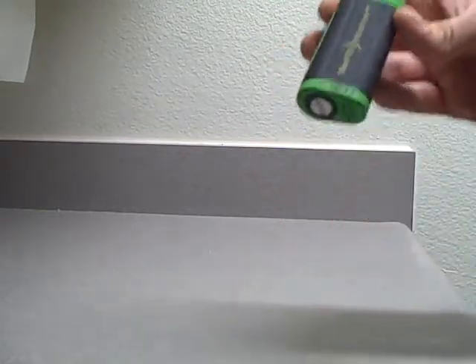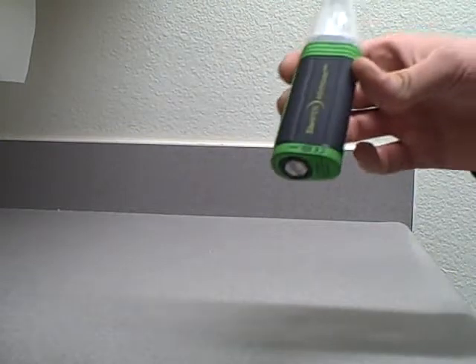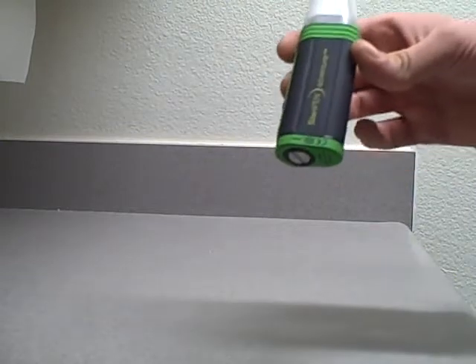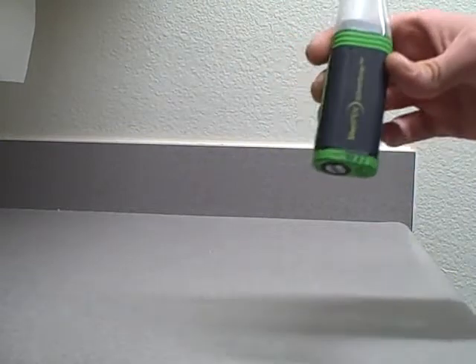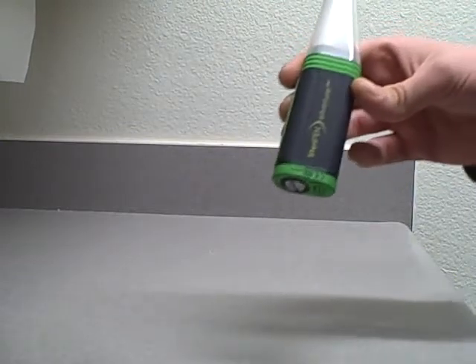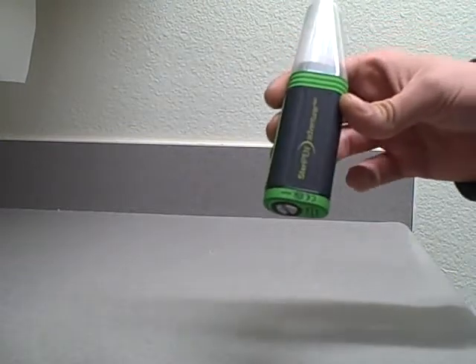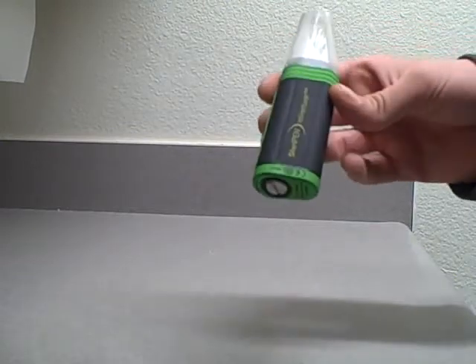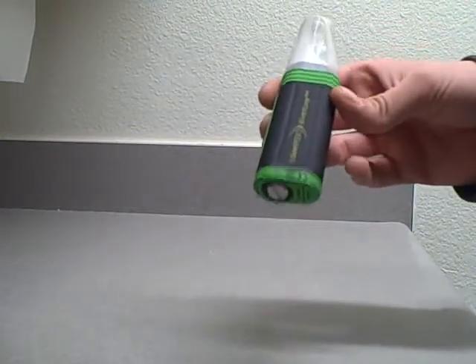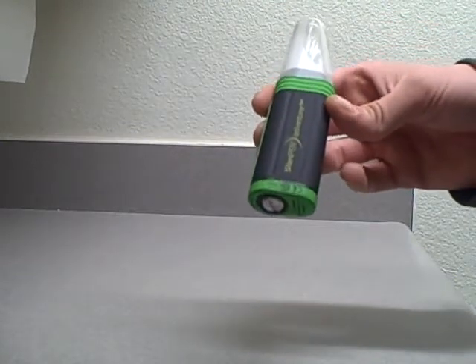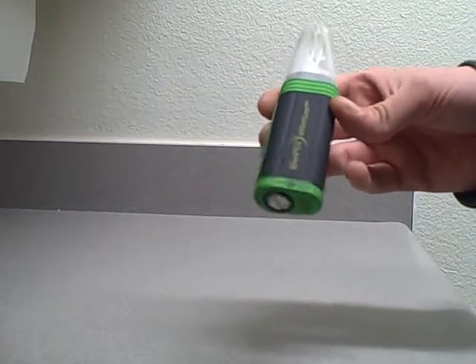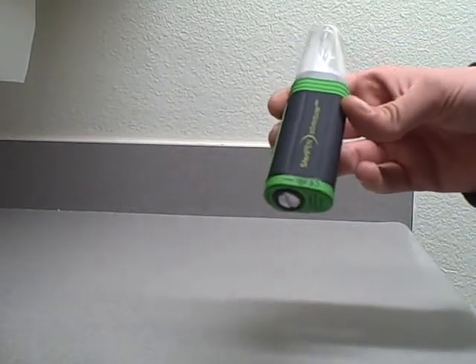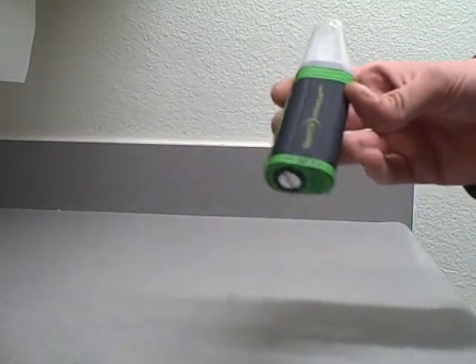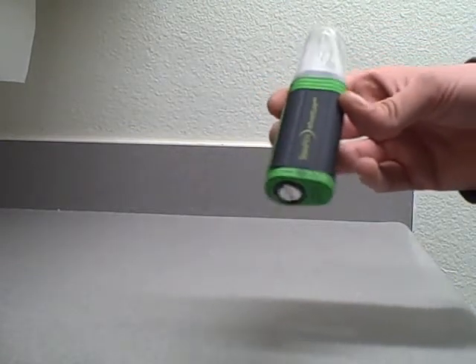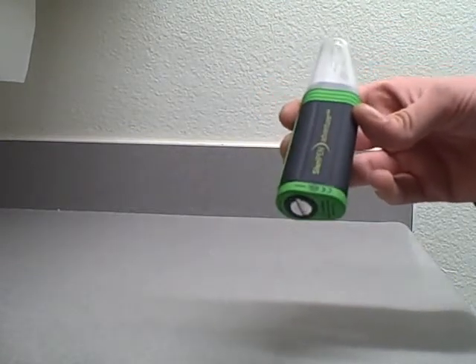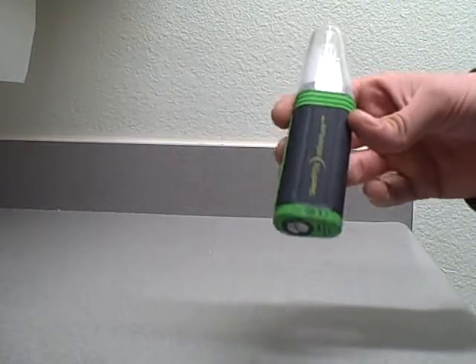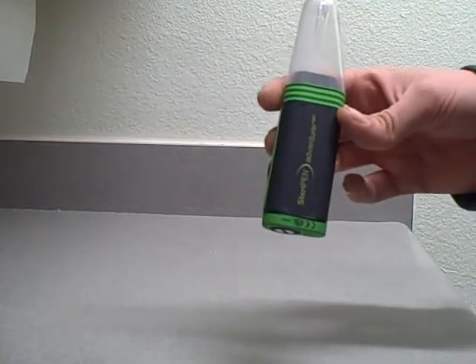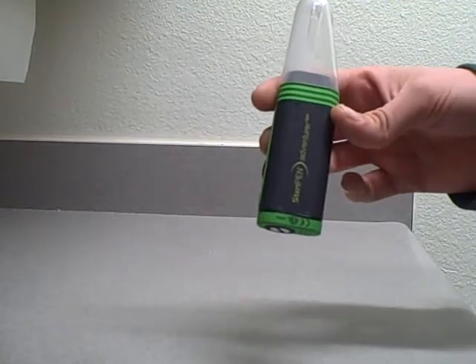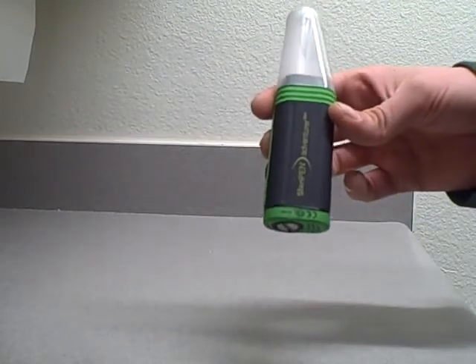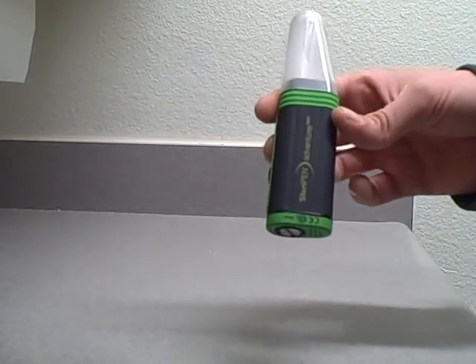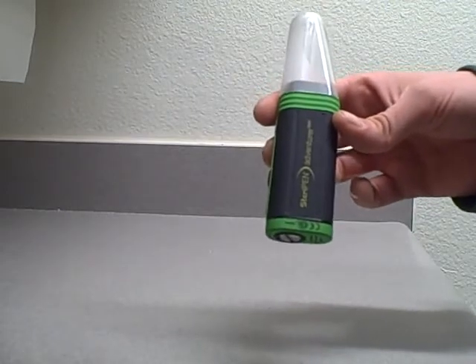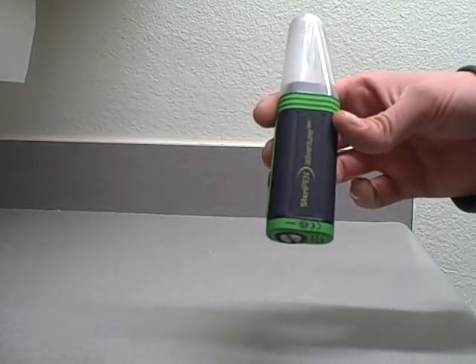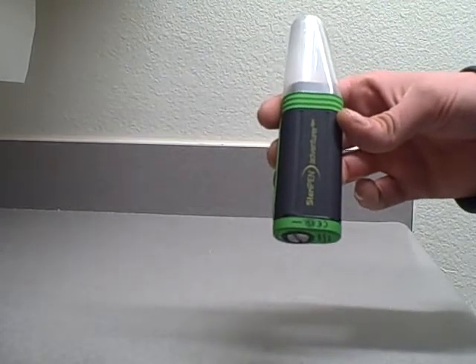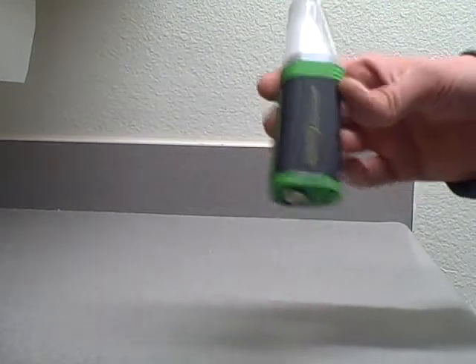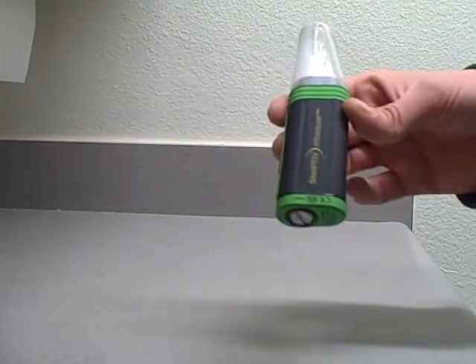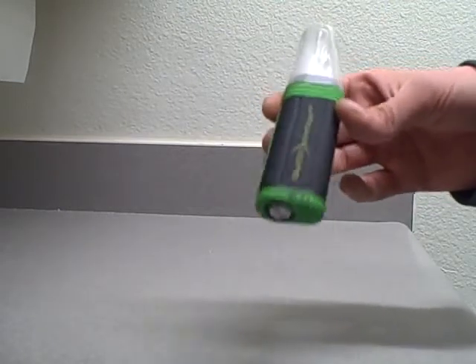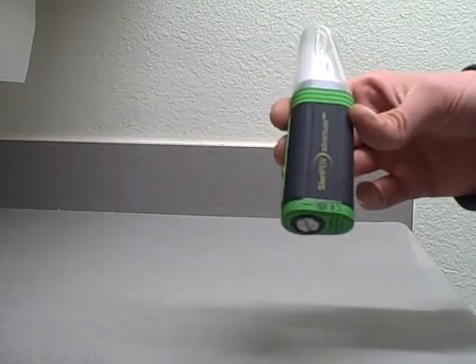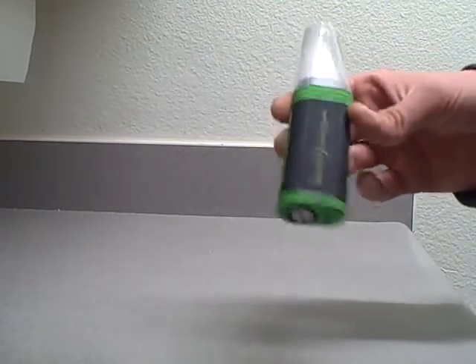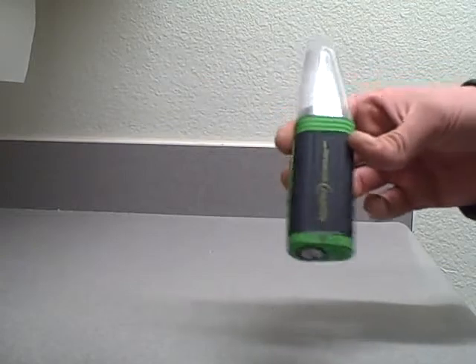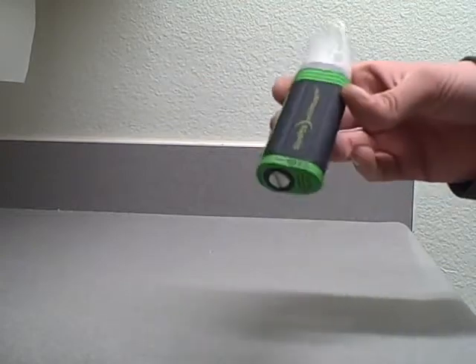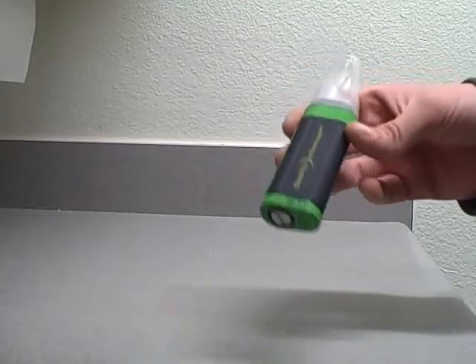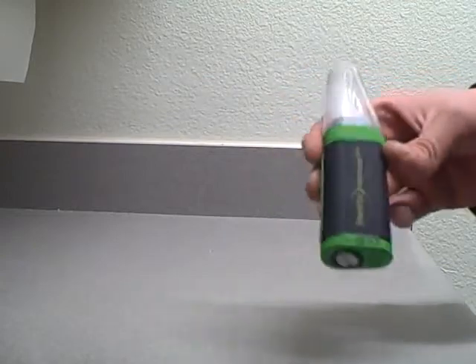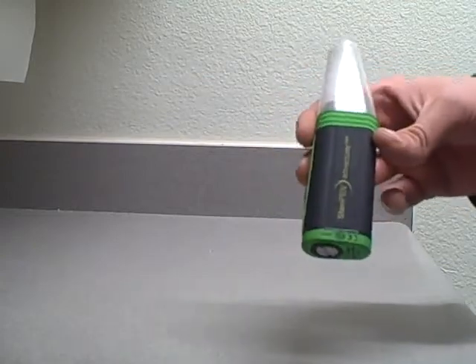Another thing — it will treat murky or dark or muddy water, but you should always try to filter it as much as you can first. It'll be way more effective that way, and always try to drink from fast-moving, non-stagnant water.